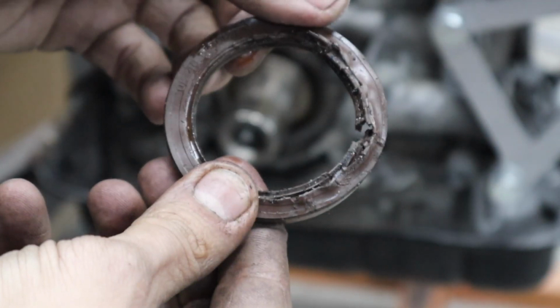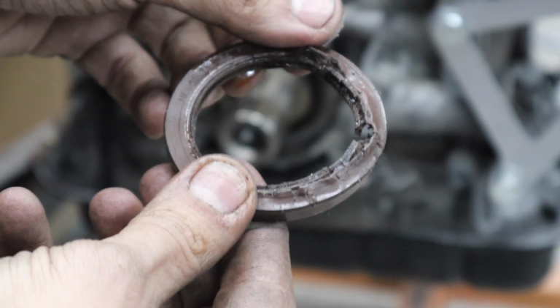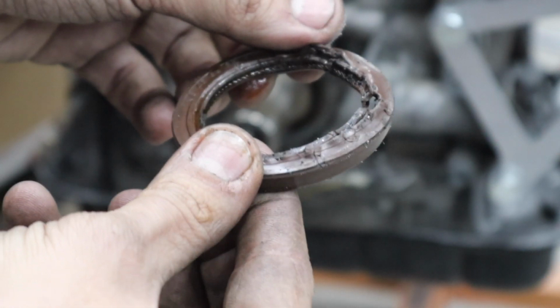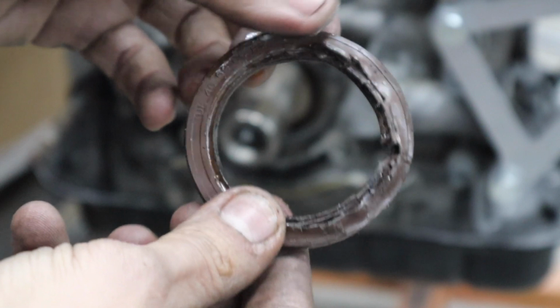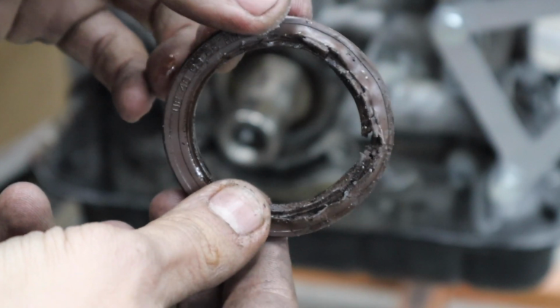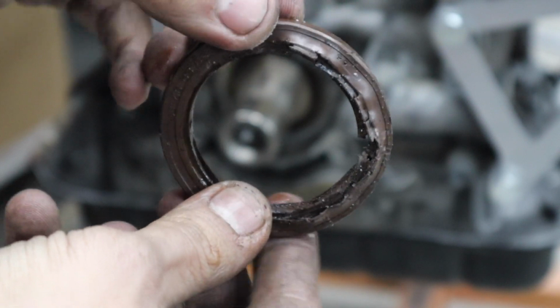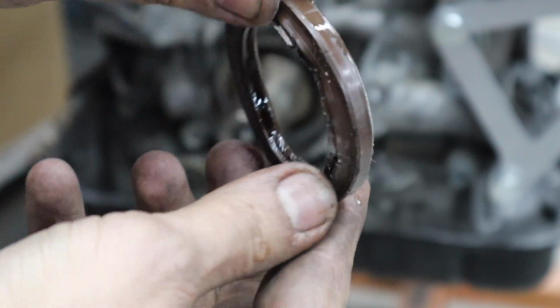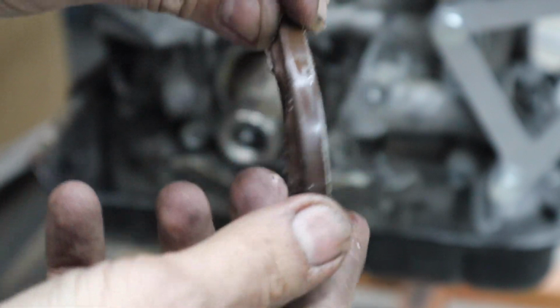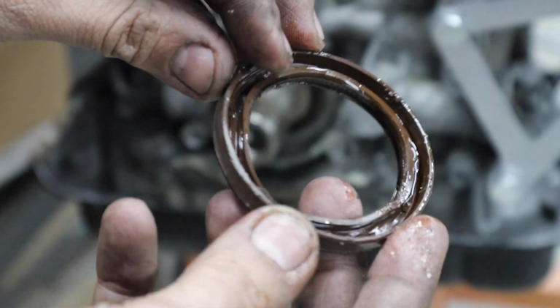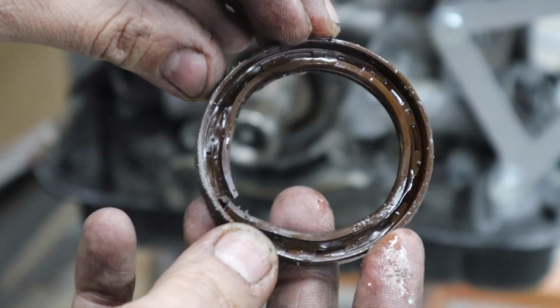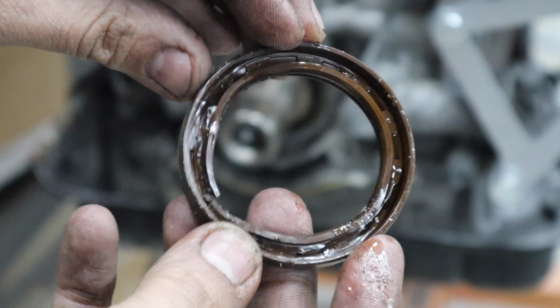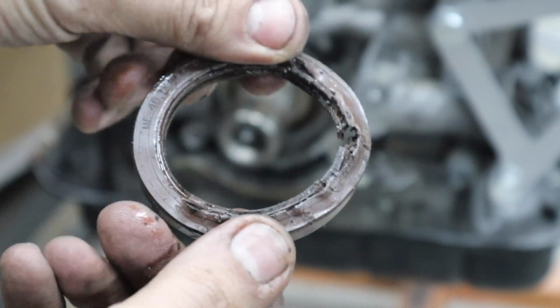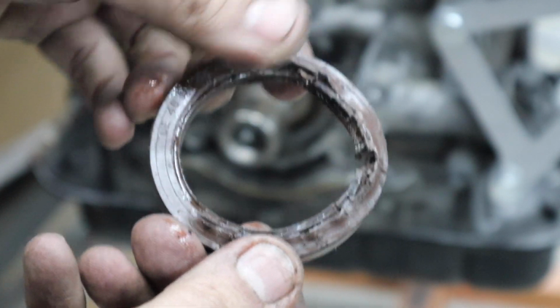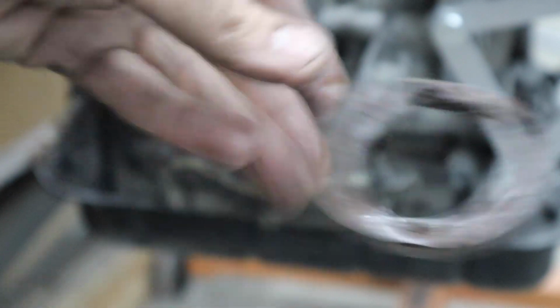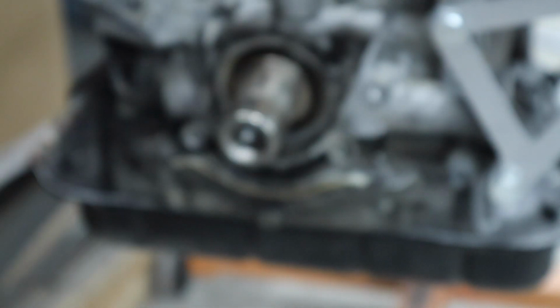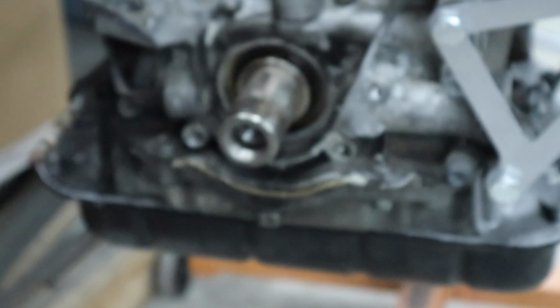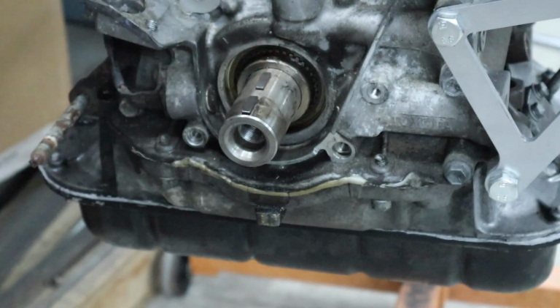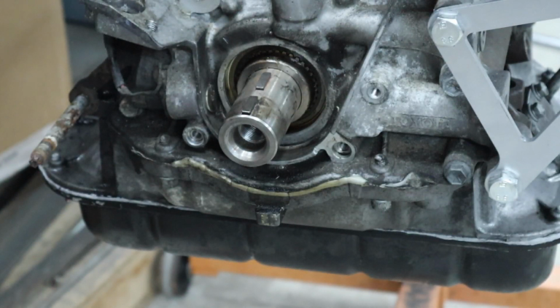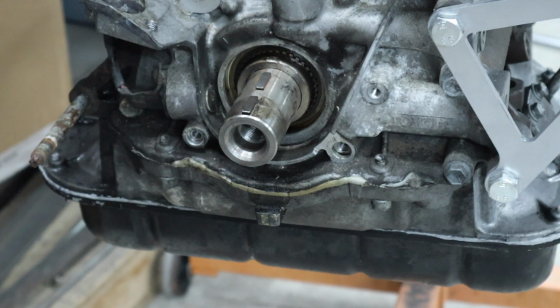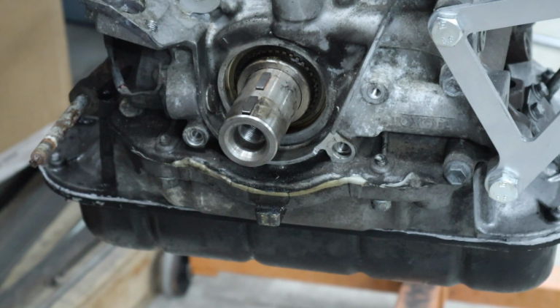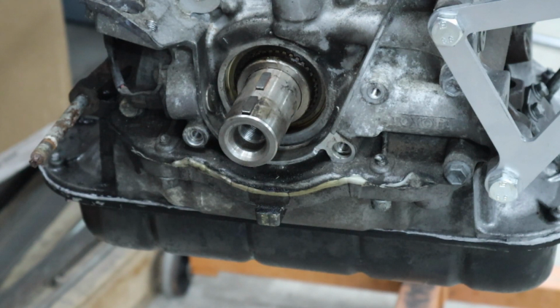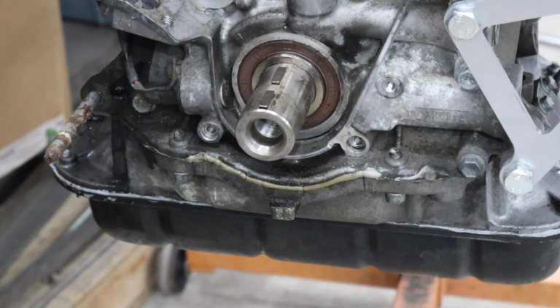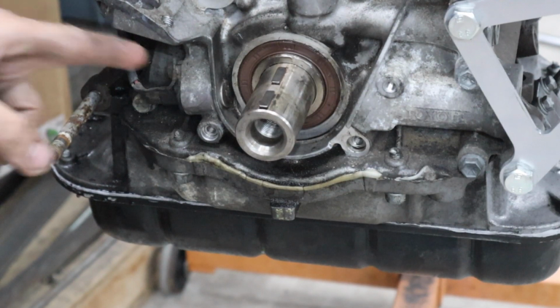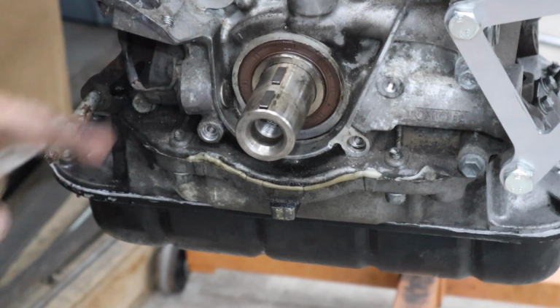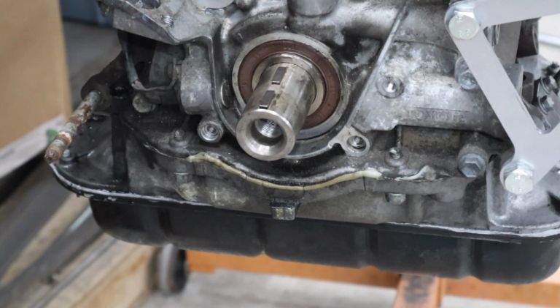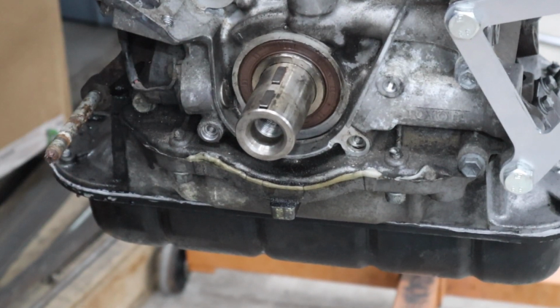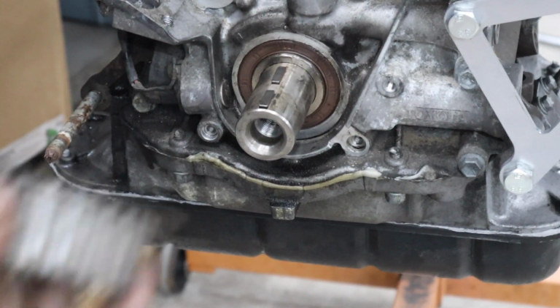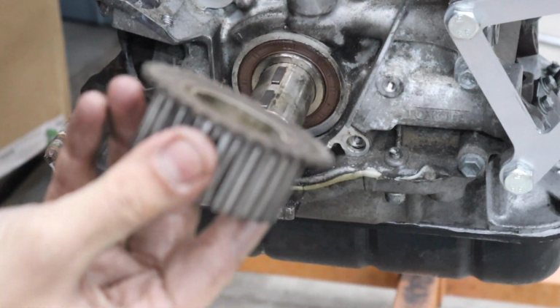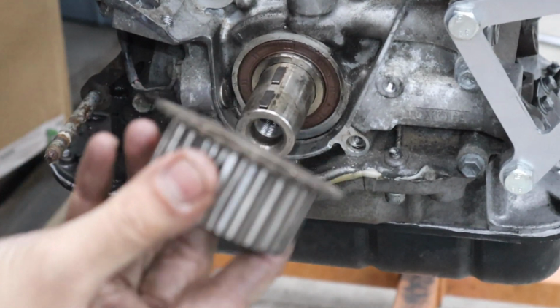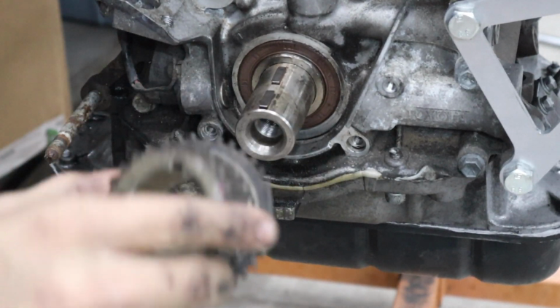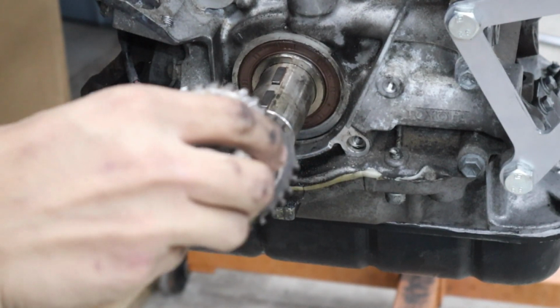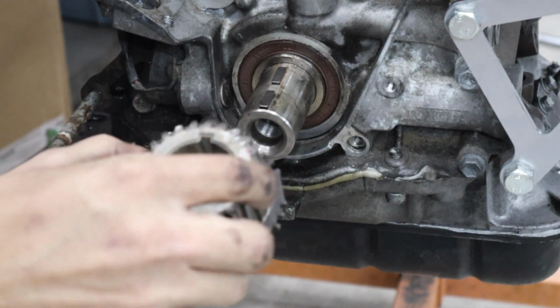You pretty much have to destroy the front main seal to get it off, but it's off. Now we can put the new one in. New front main seal is on — now we just have to put the sprocket back on.